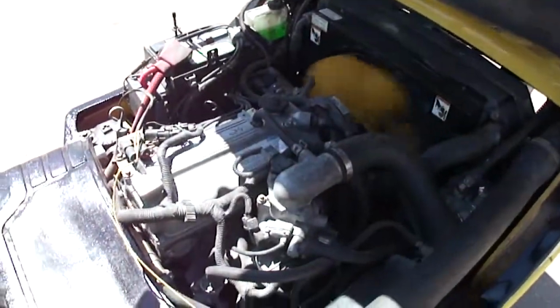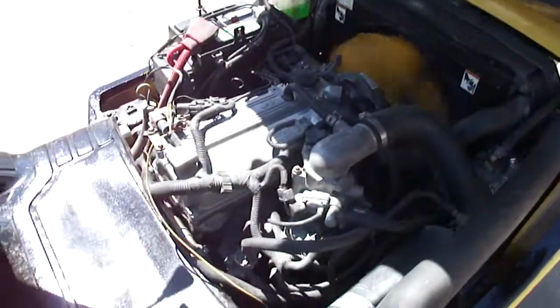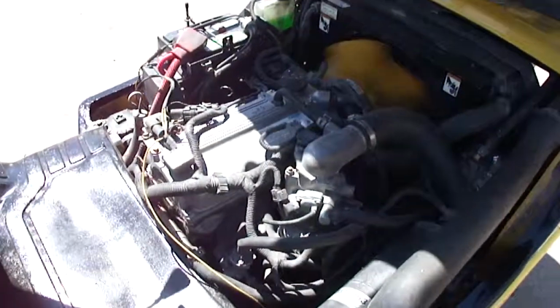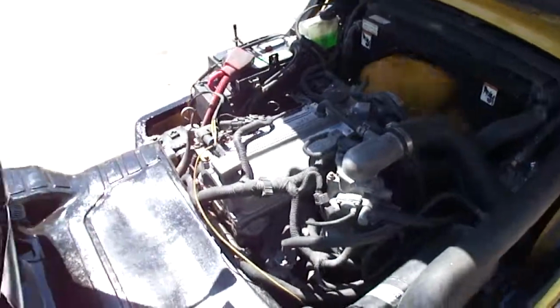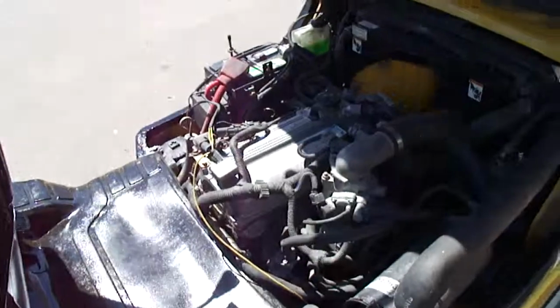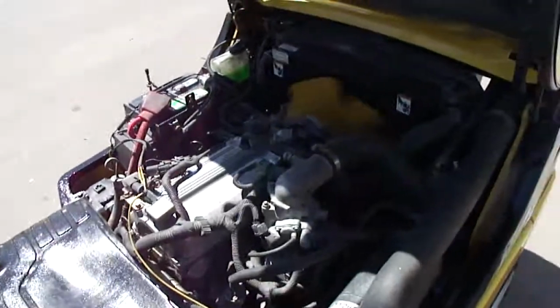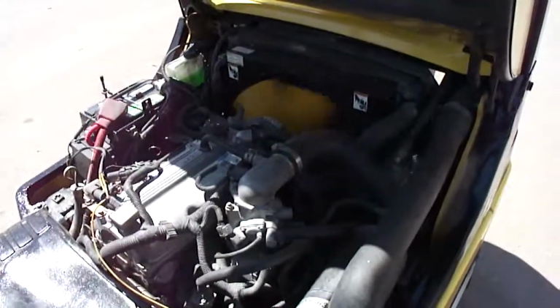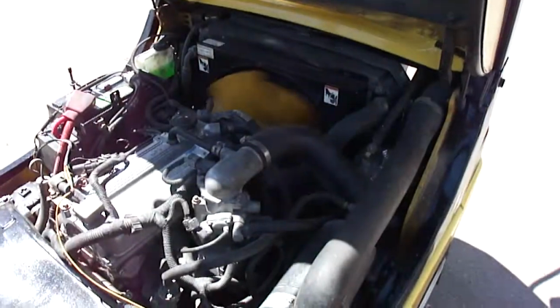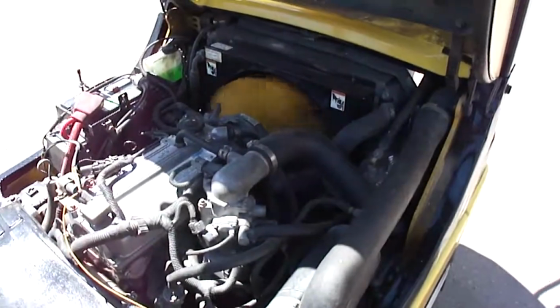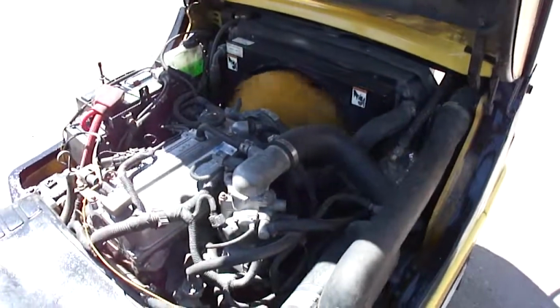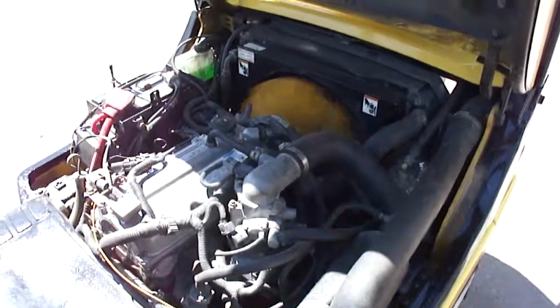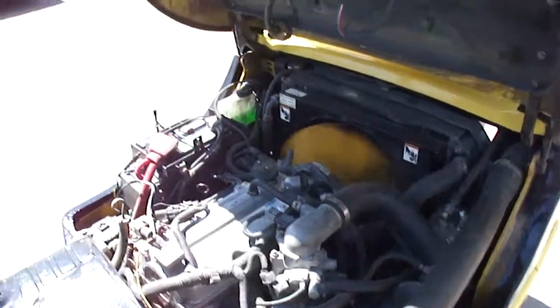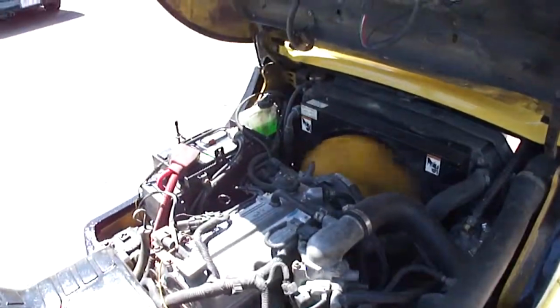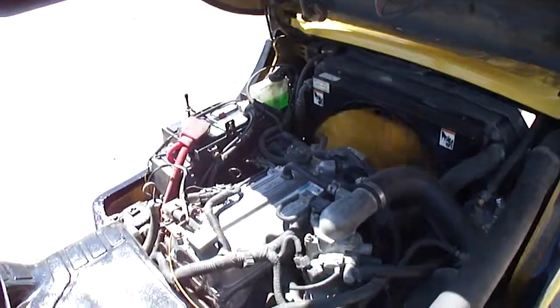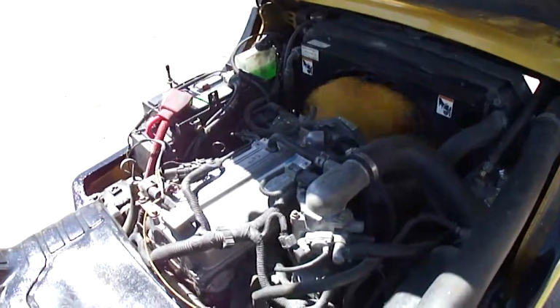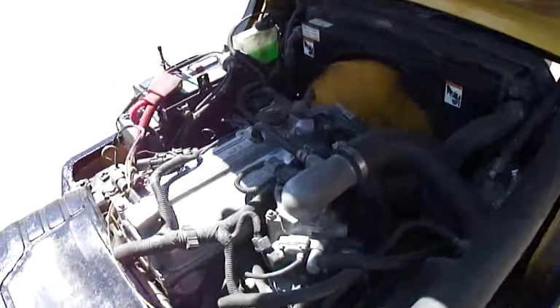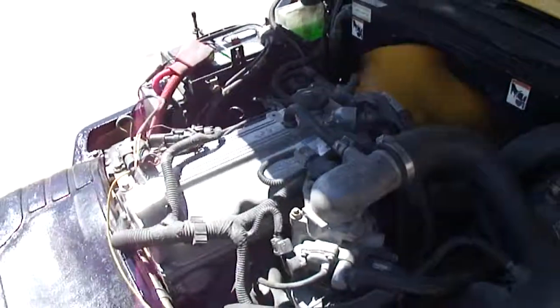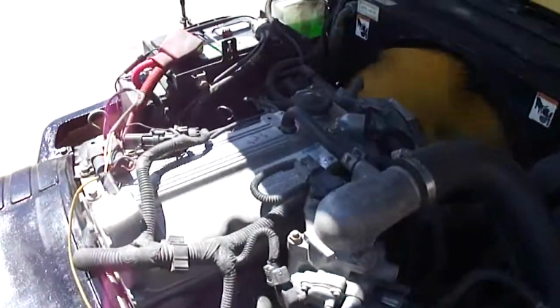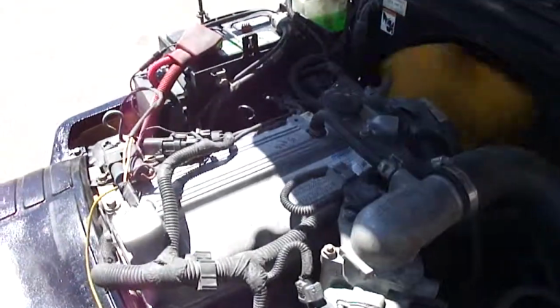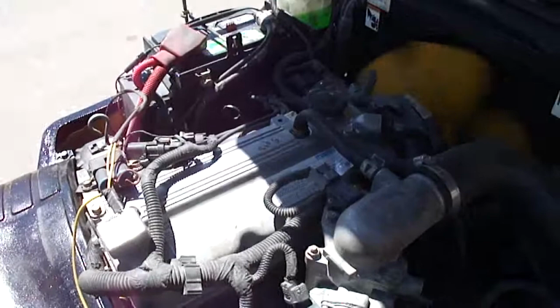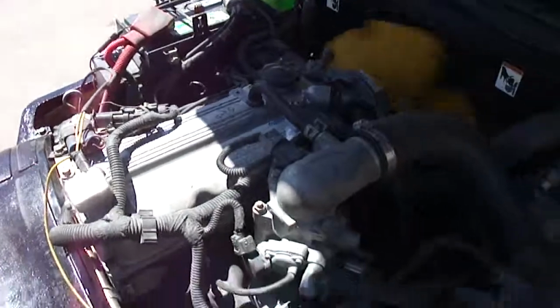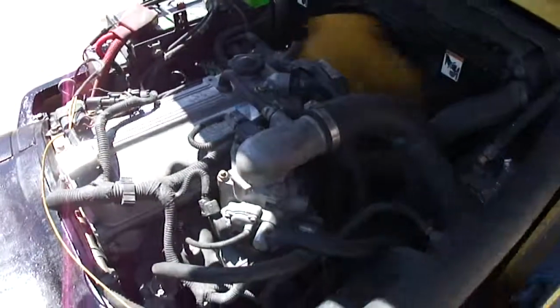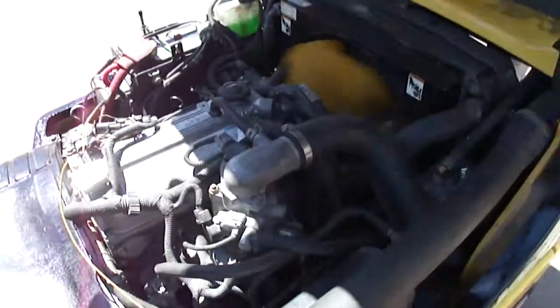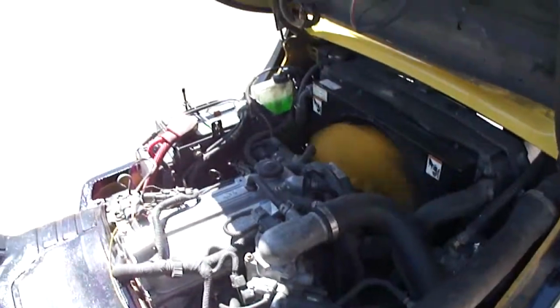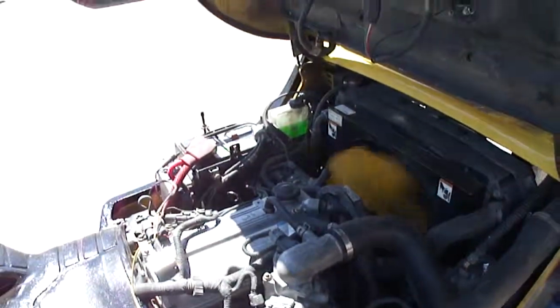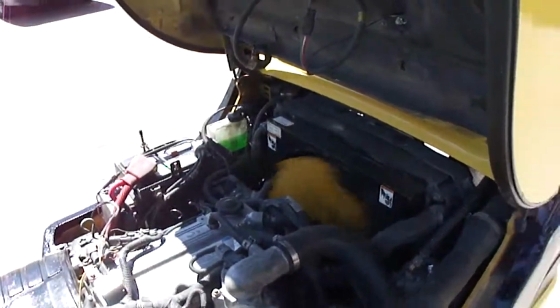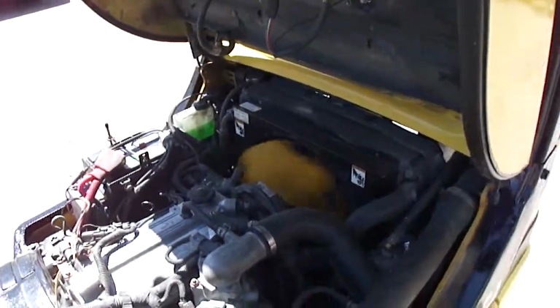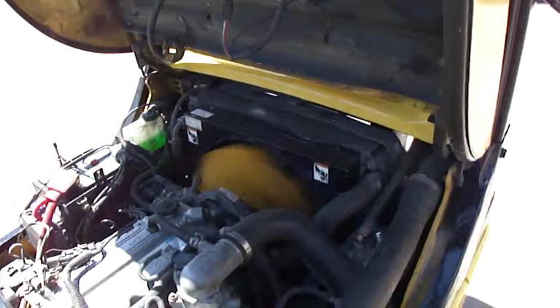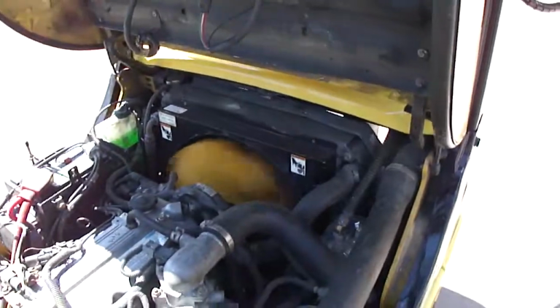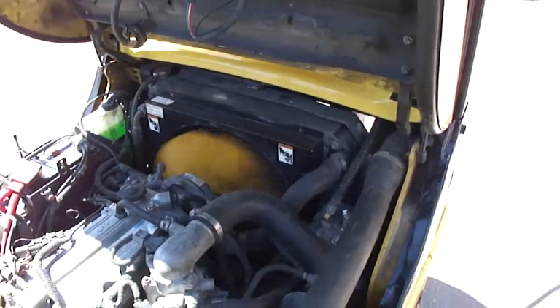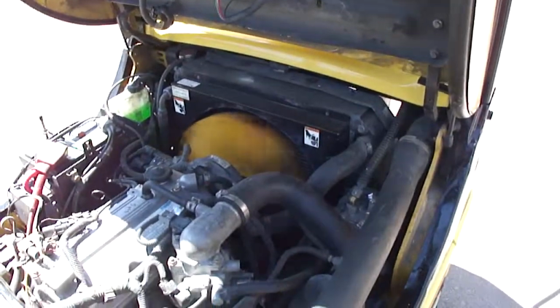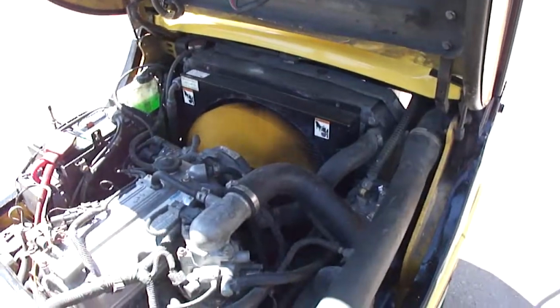Completely rebuilt Mazda engine, full tune up, GM — customers should be very happy.